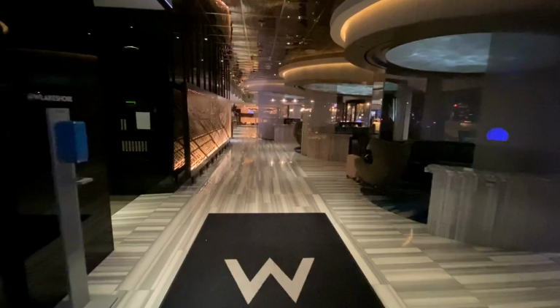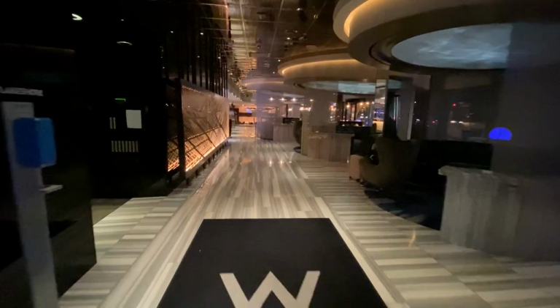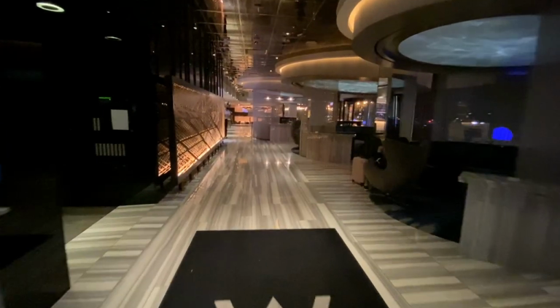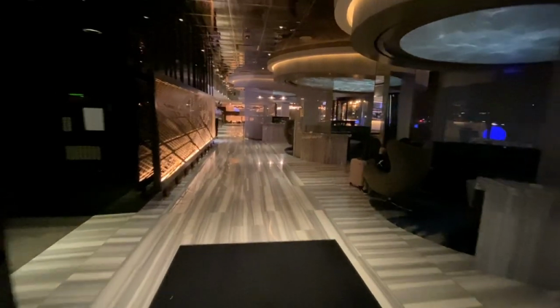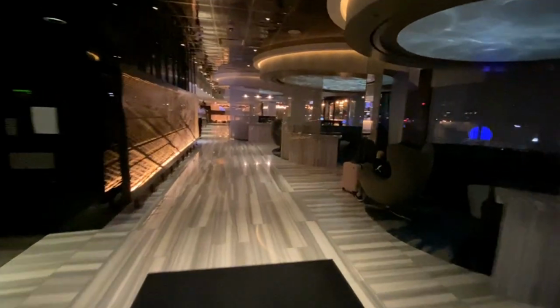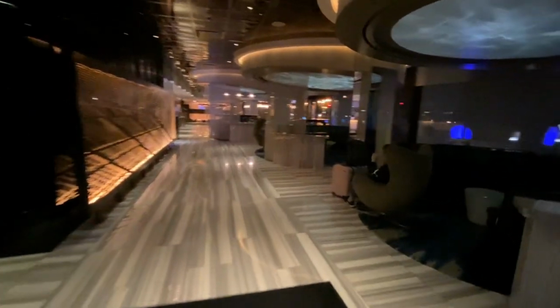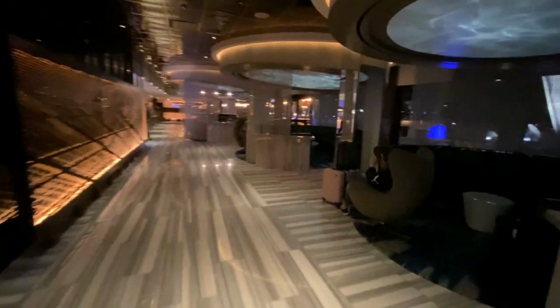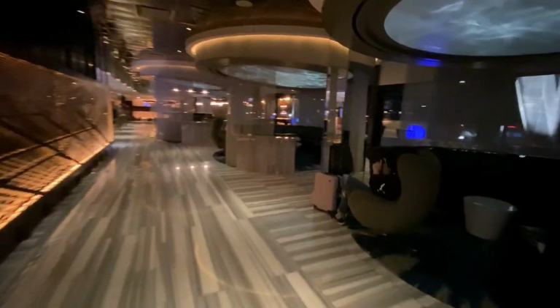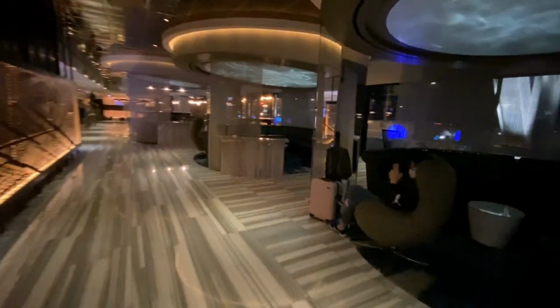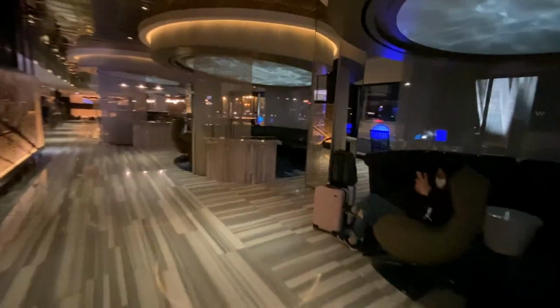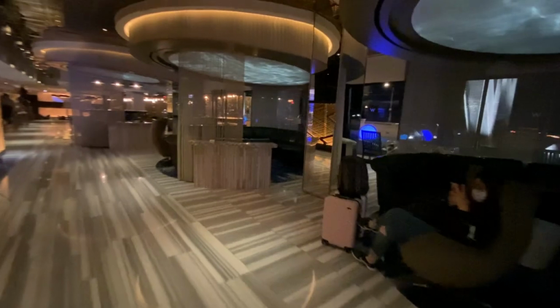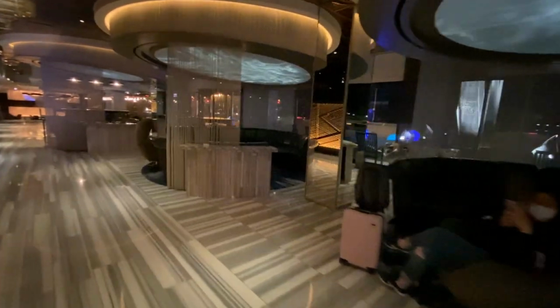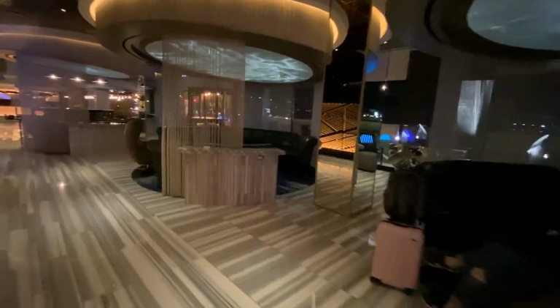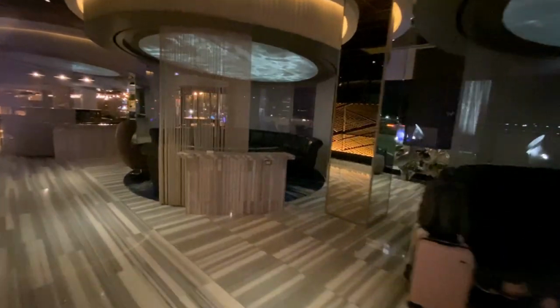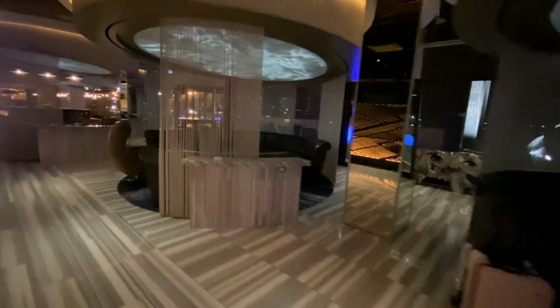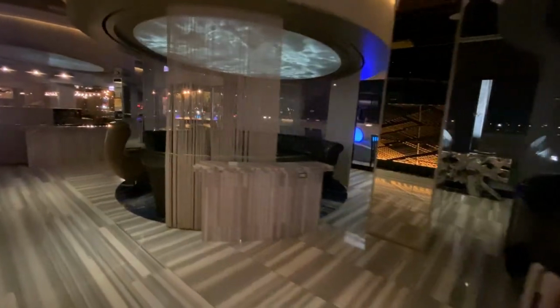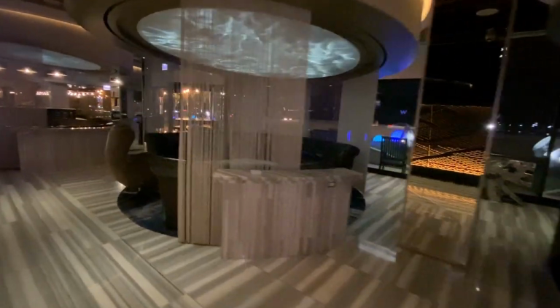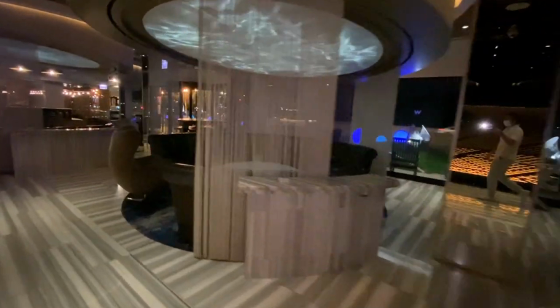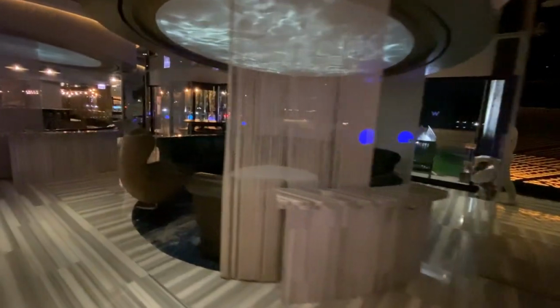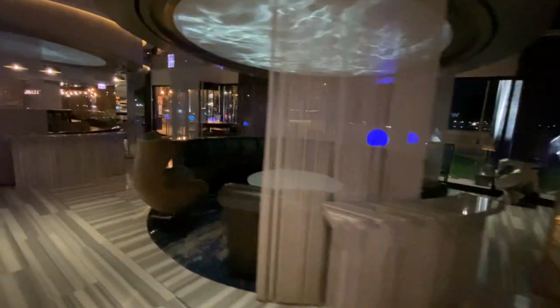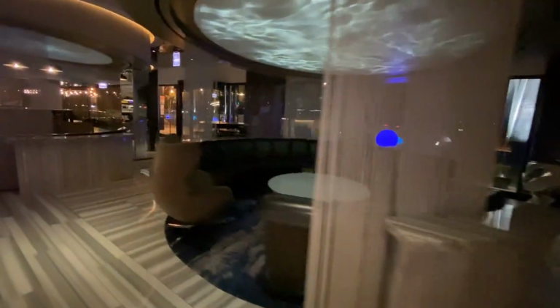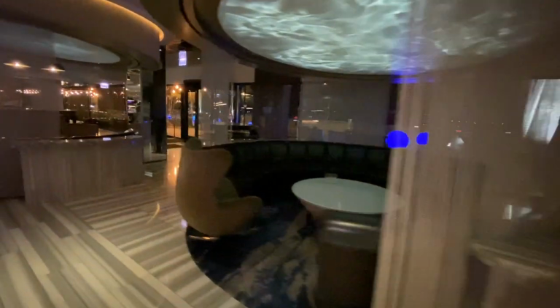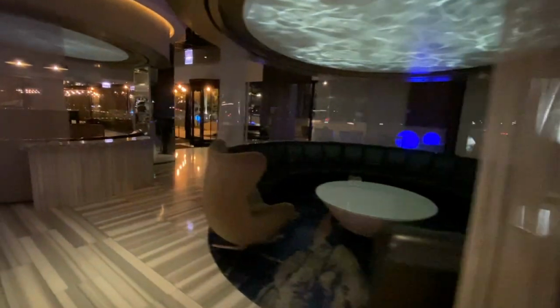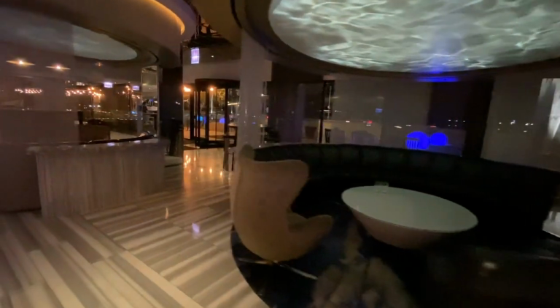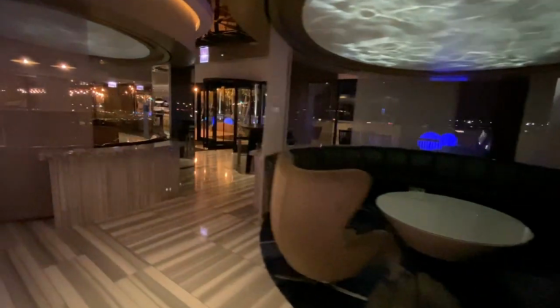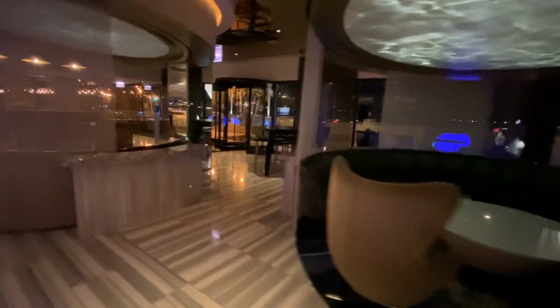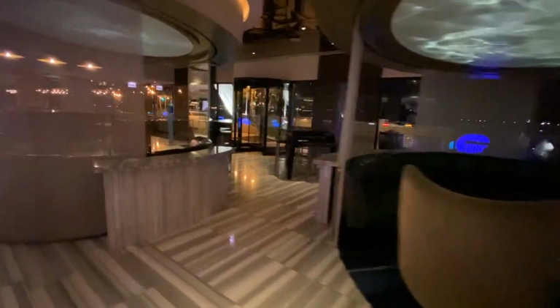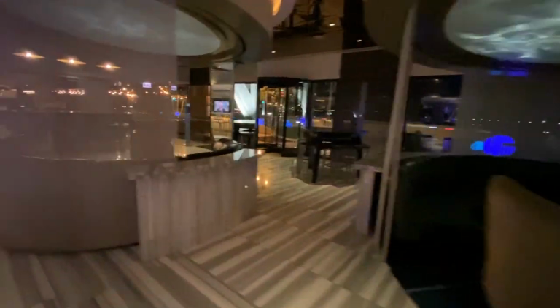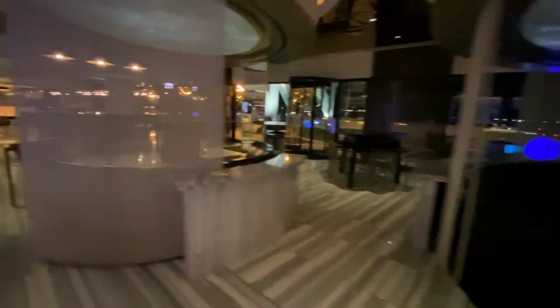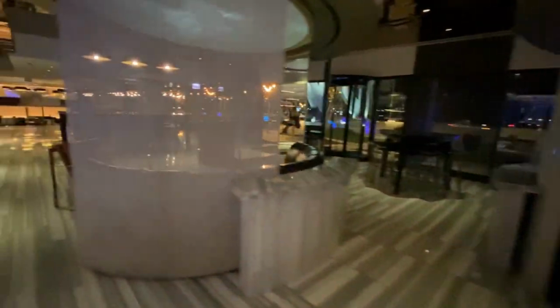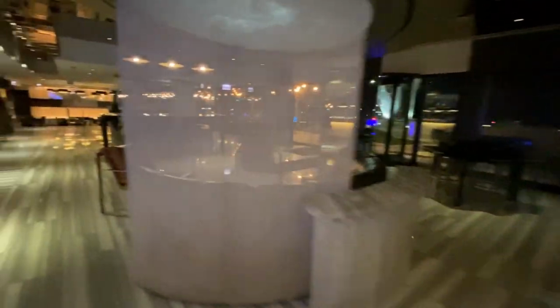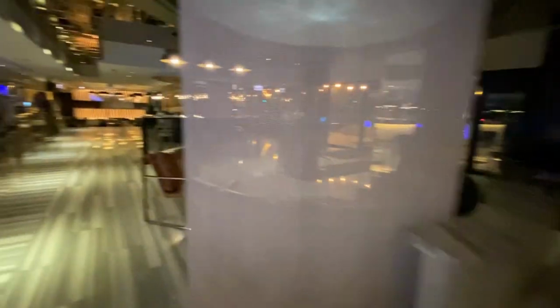W Hotels is an upscale lifestyle hotel chain famous for their club-like design and theming. This includes dim lighting, brushed metal, tasteful art, a trendy bar, and staff dressed in black t-shirts.